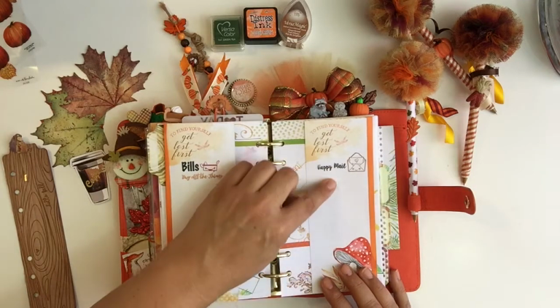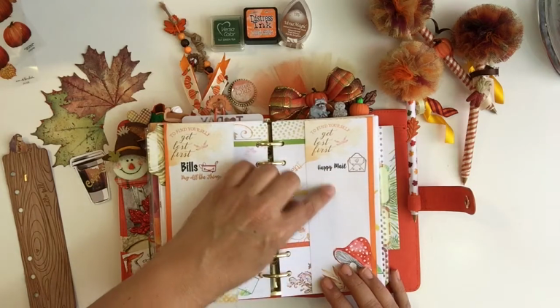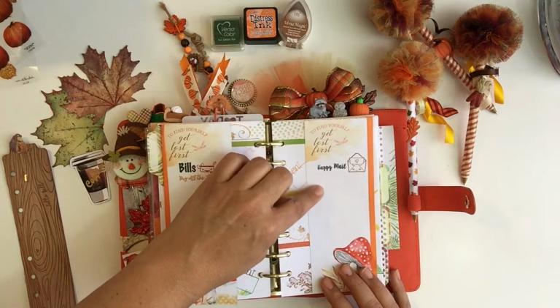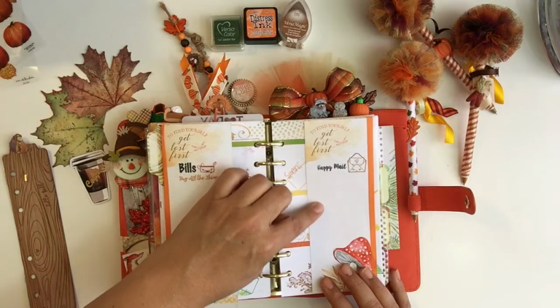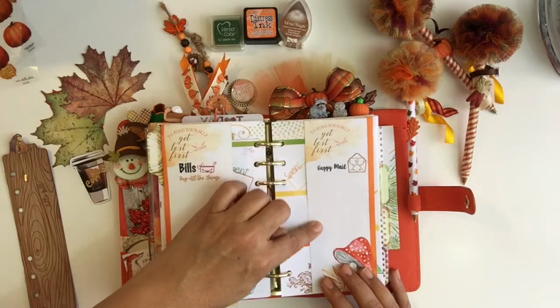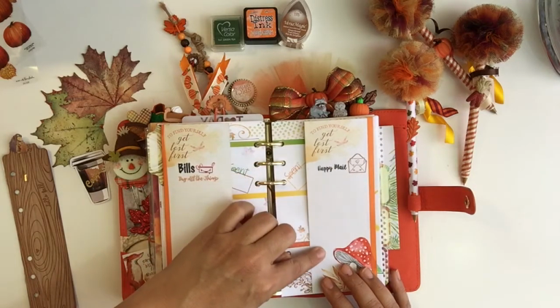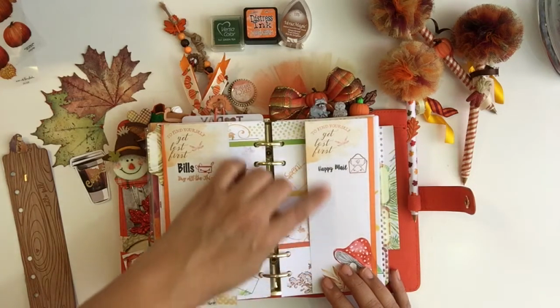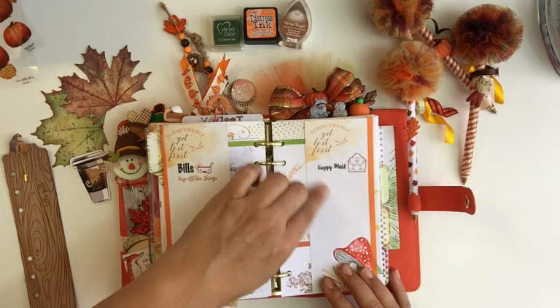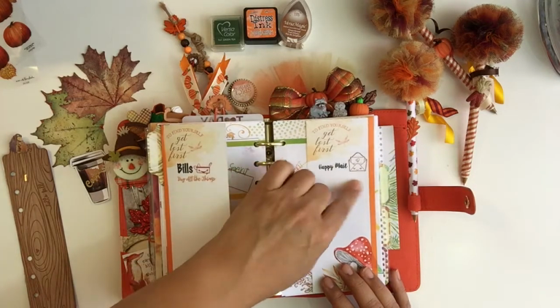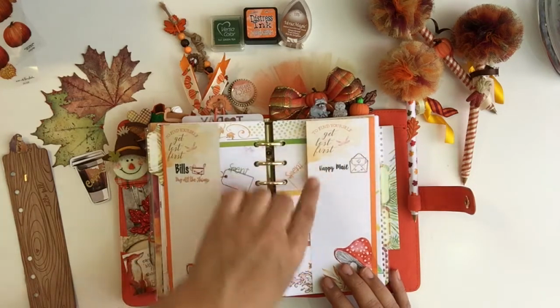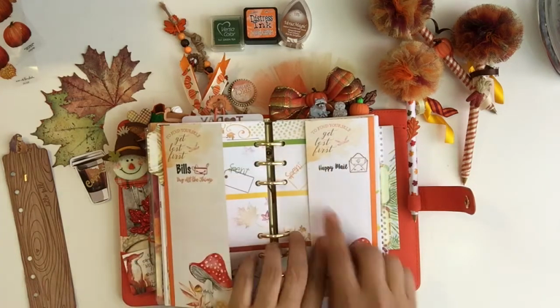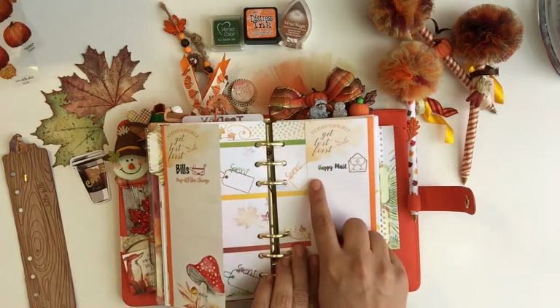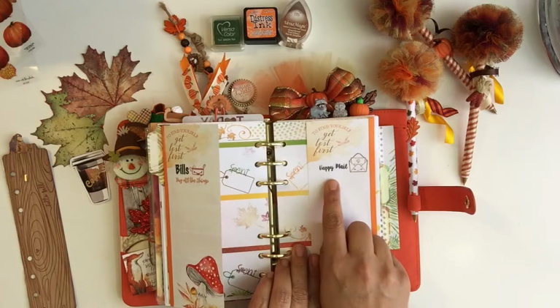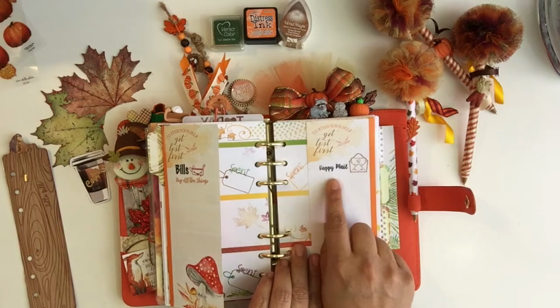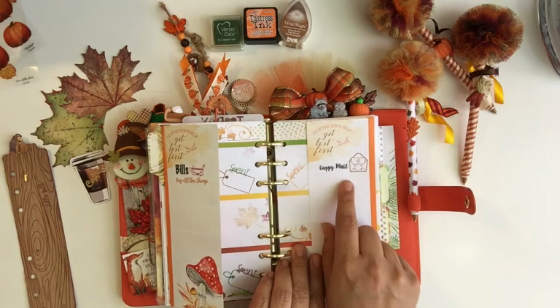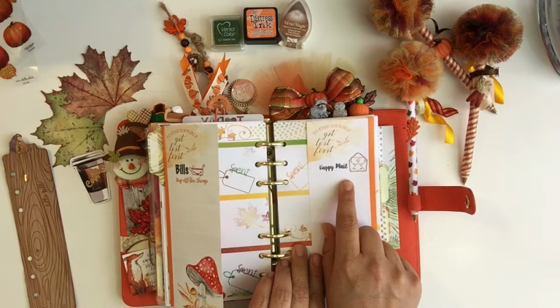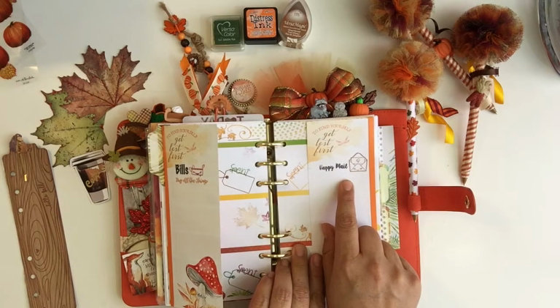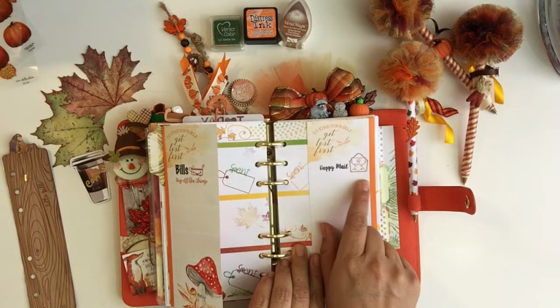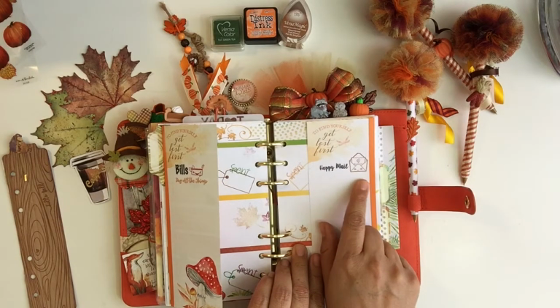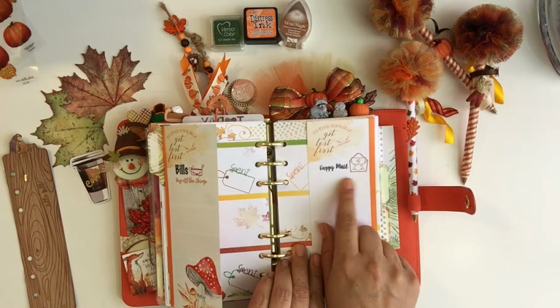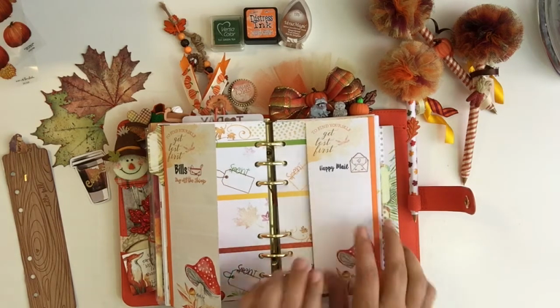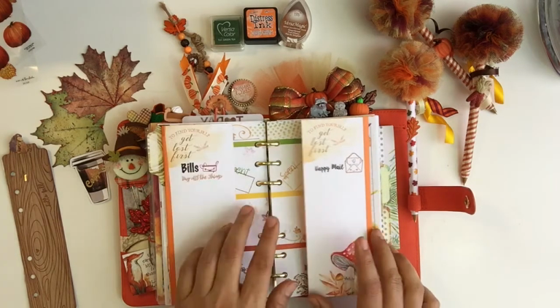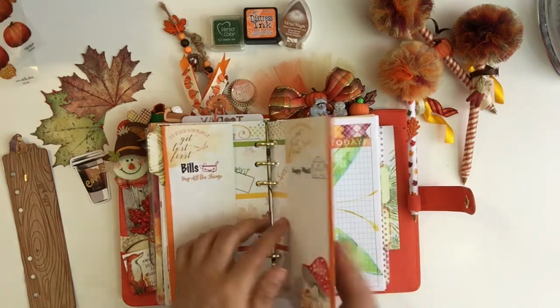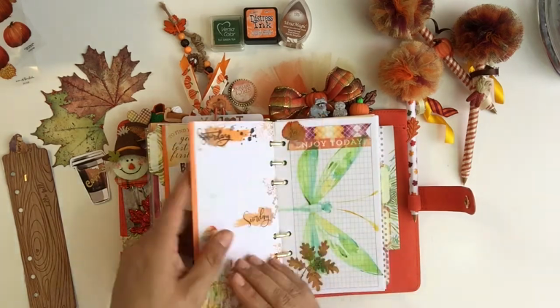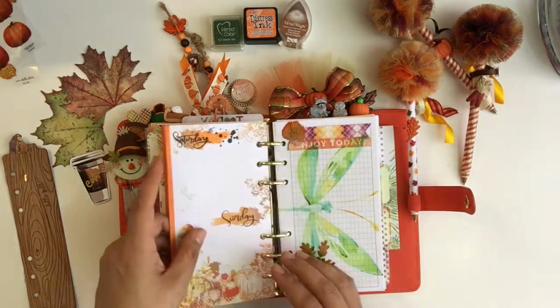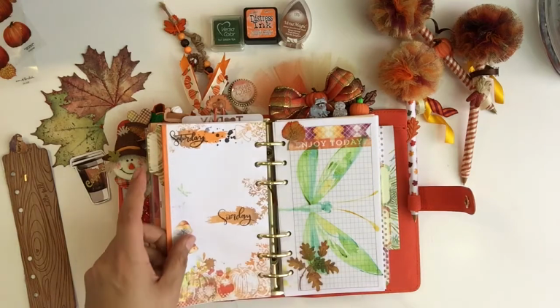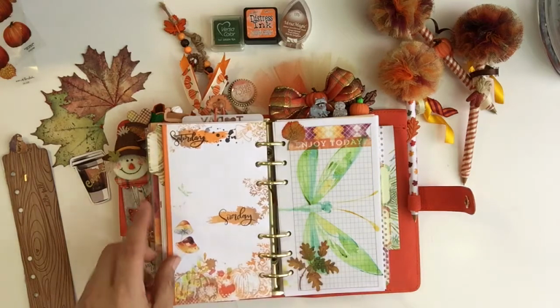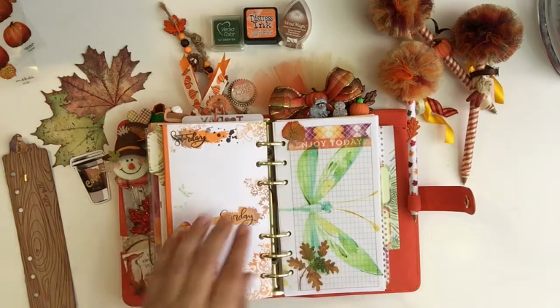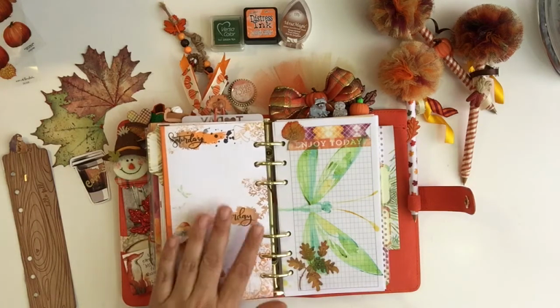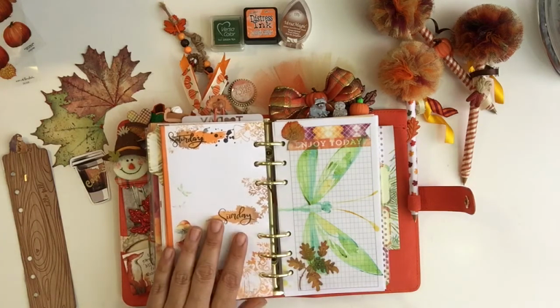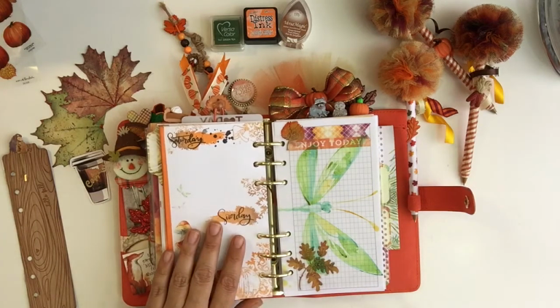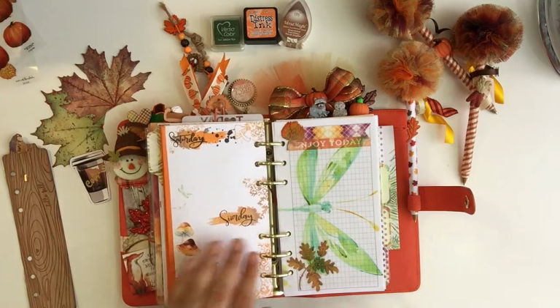On the backside right here, I just keep track of any happy mail that I ordered — if it came in, I'll write down what I bought and what date it came in, just to make sure I'm not missing anything in case something gets lost in the mail.